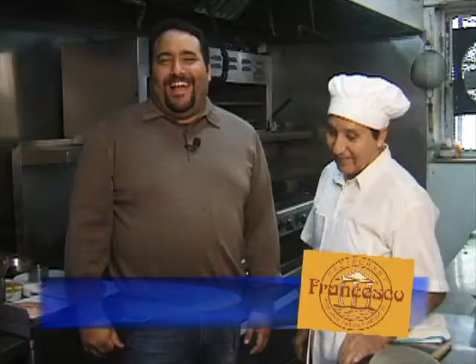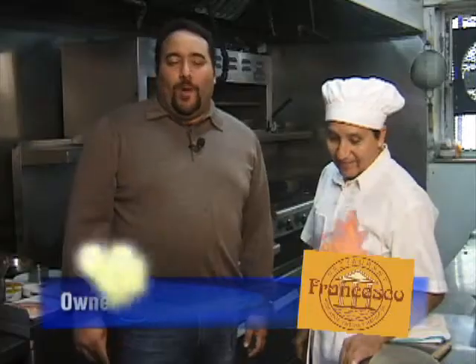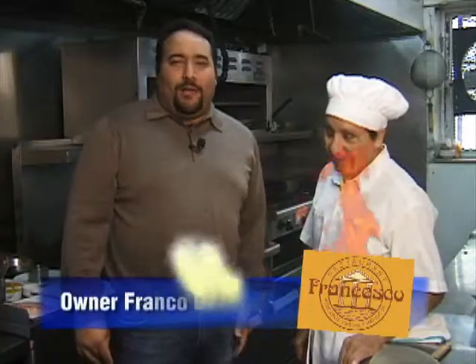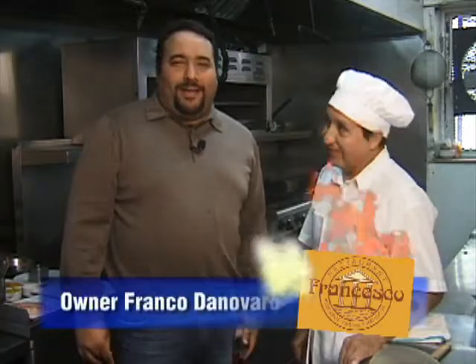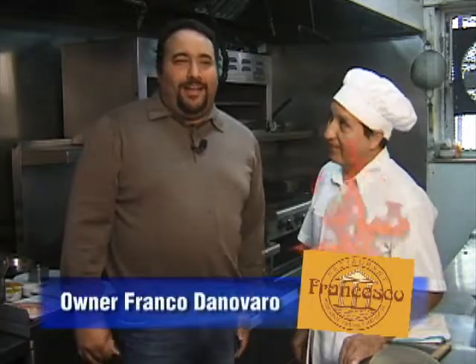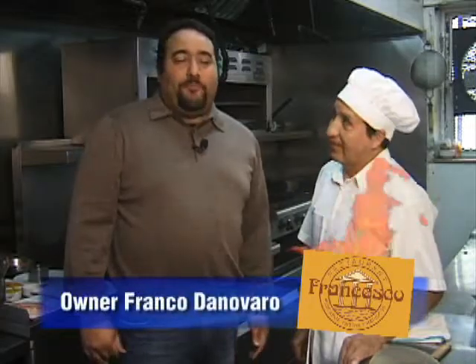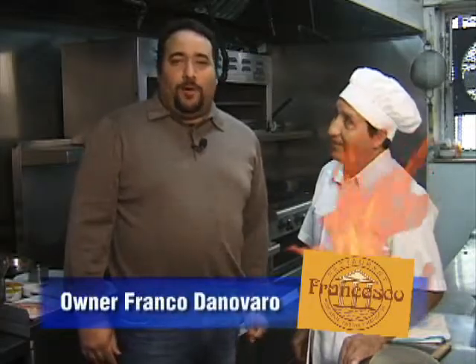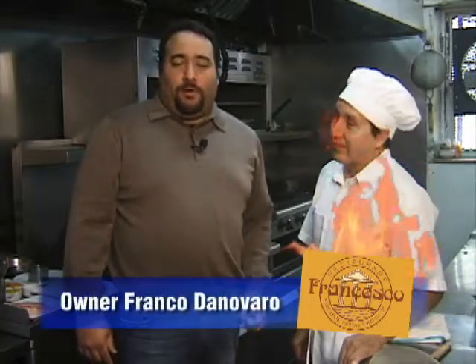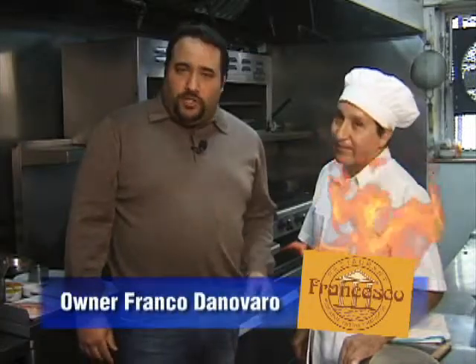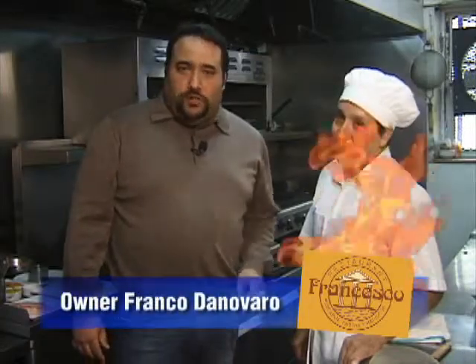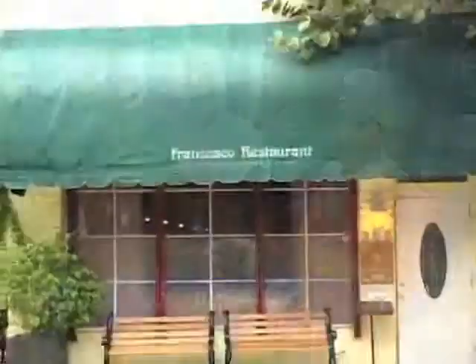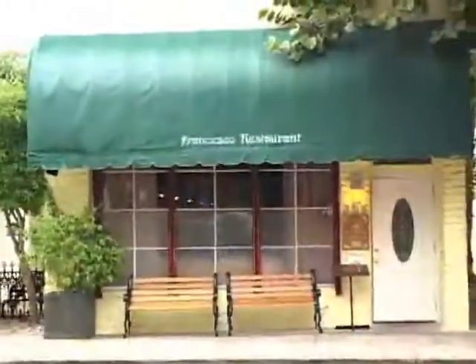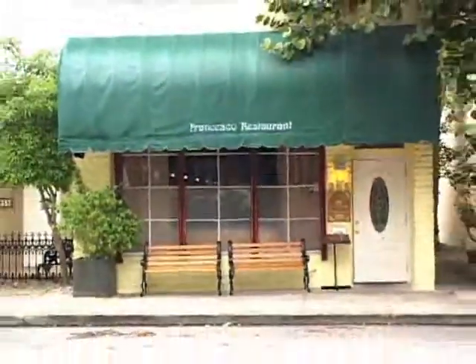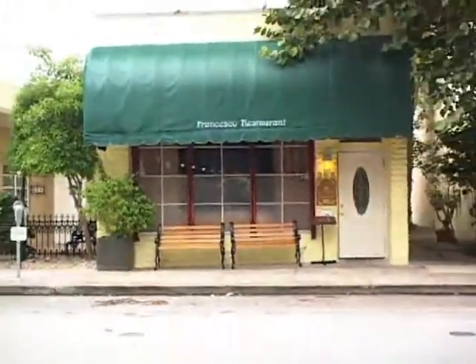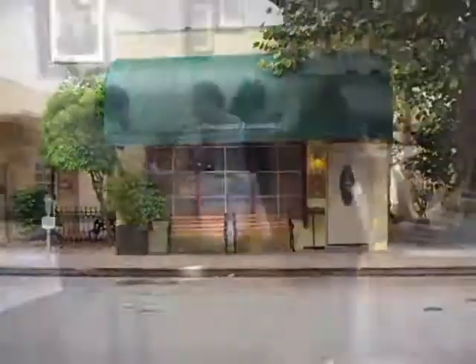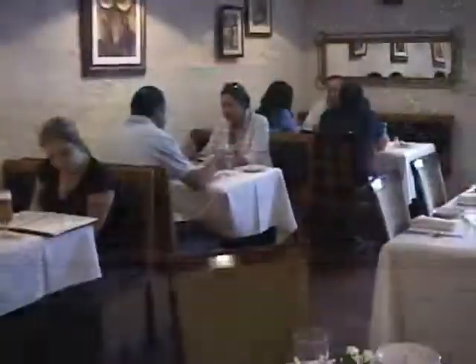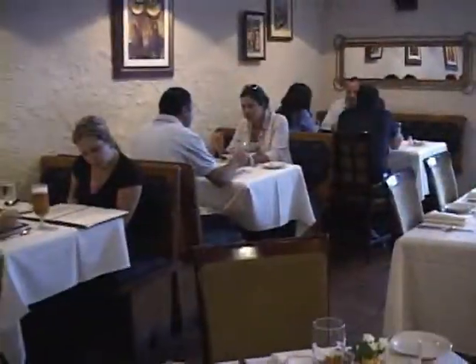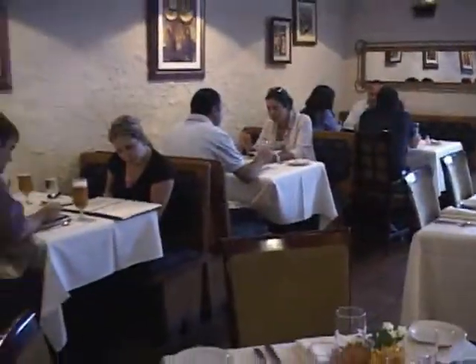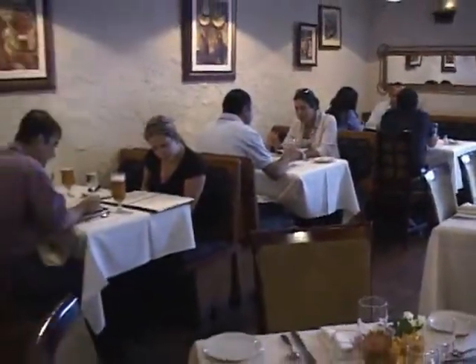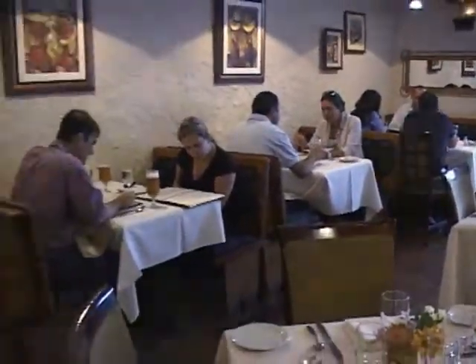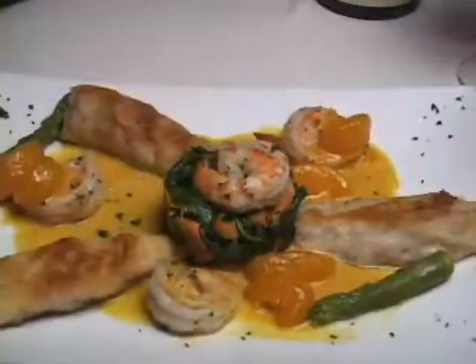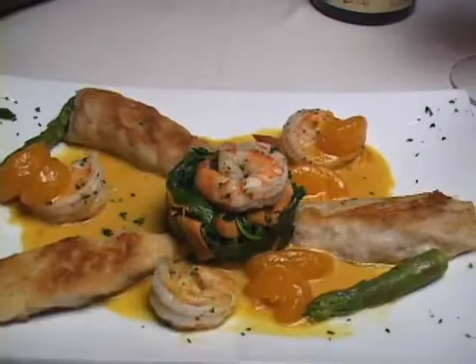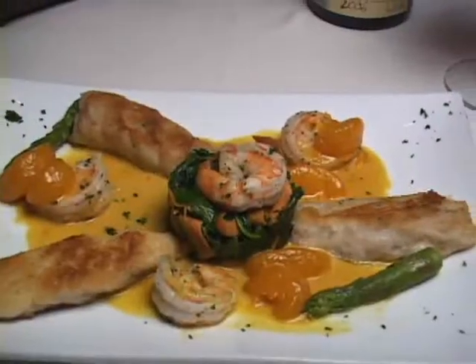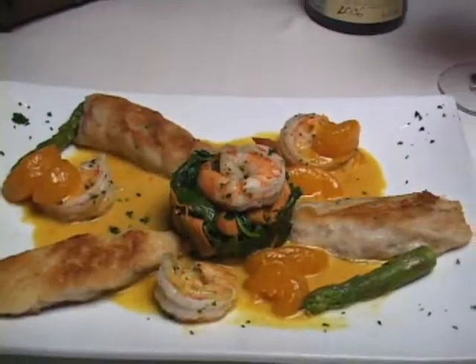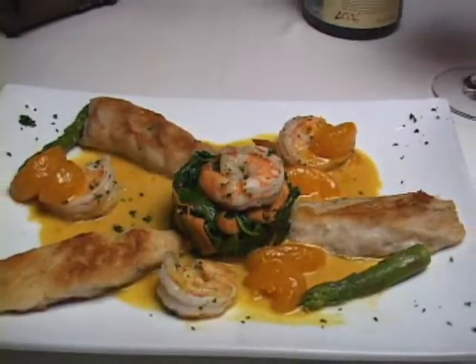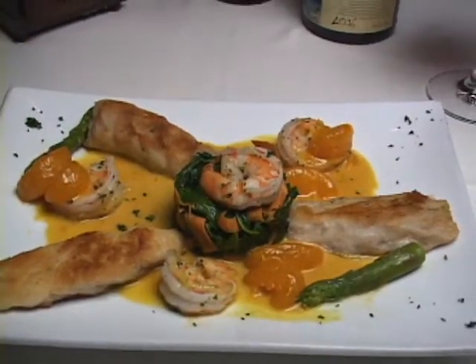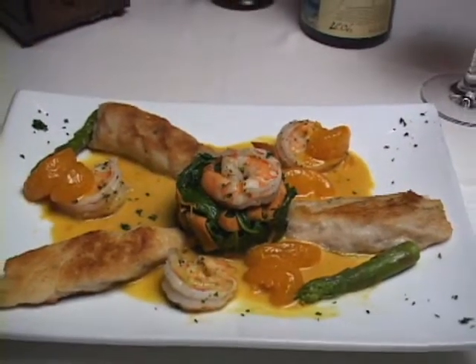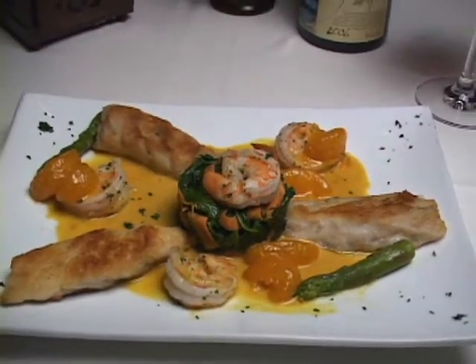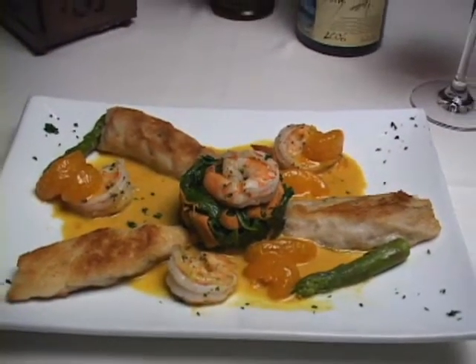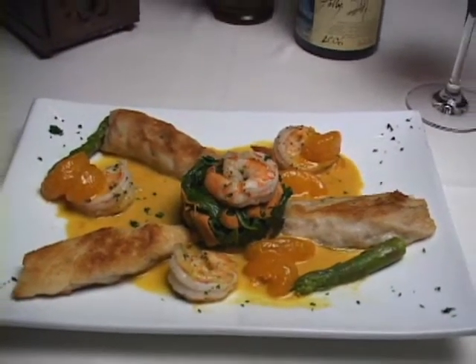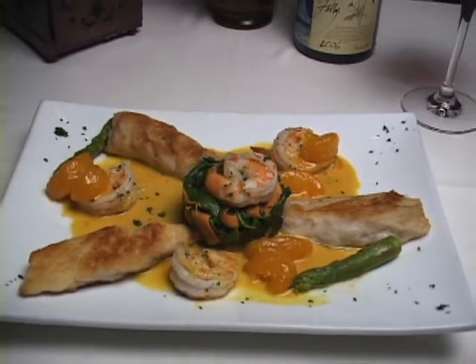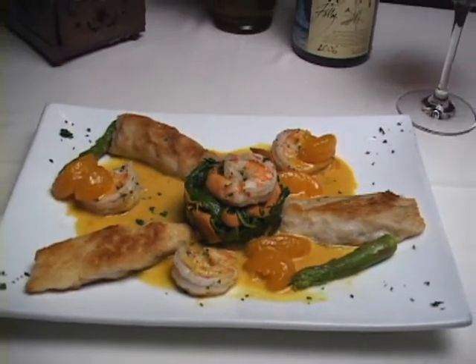Hello, welcome back. I'm Franco from Francesco Restaurant here in Coral Gables. And today, Segundo, our master chef, is going to prepare a Corvina in tangerine sauce.